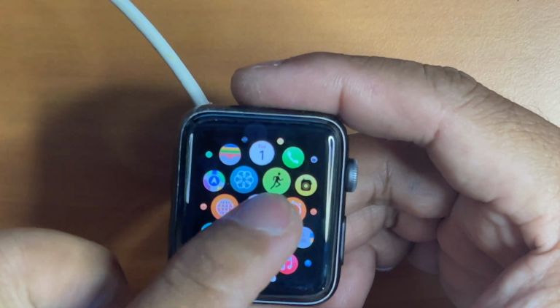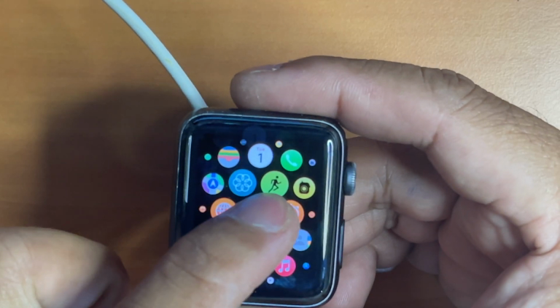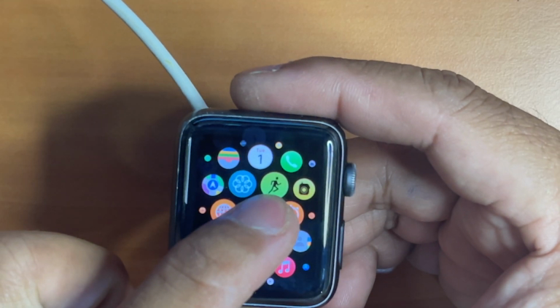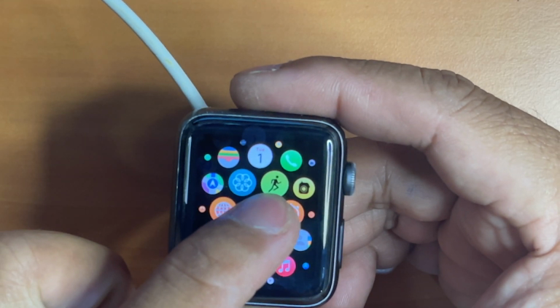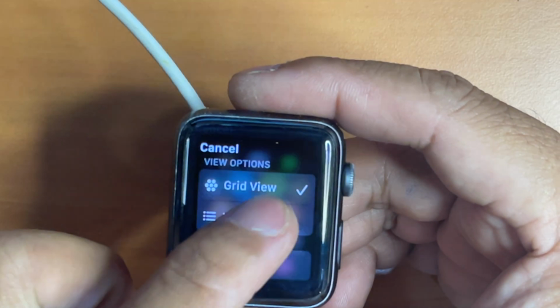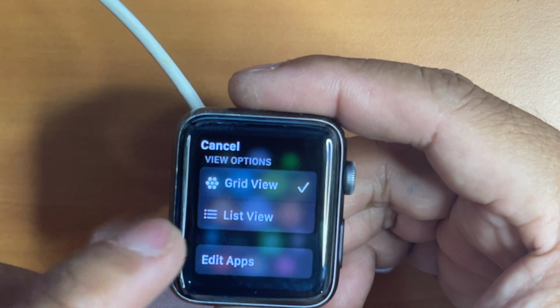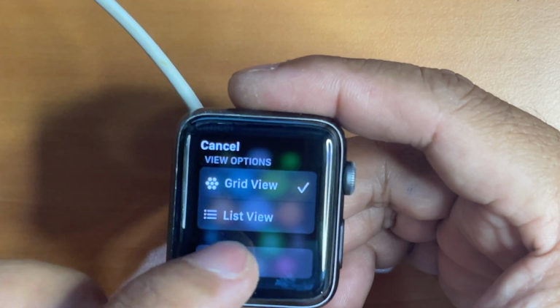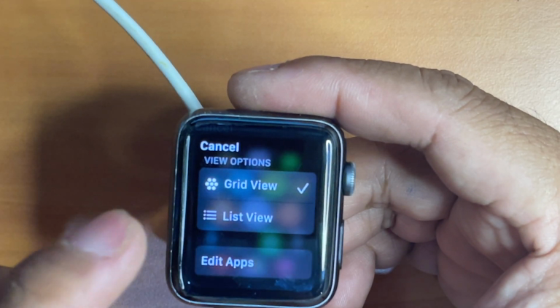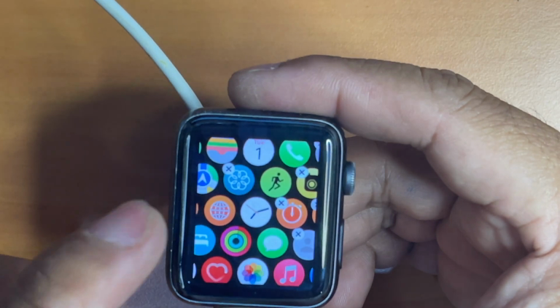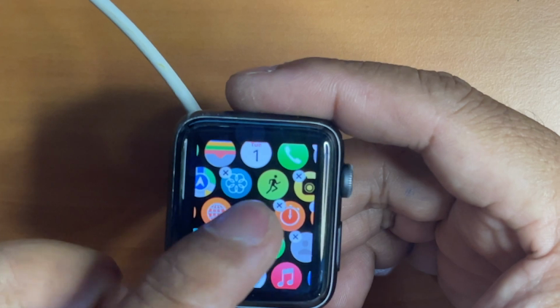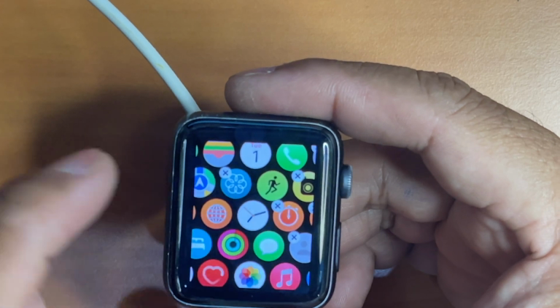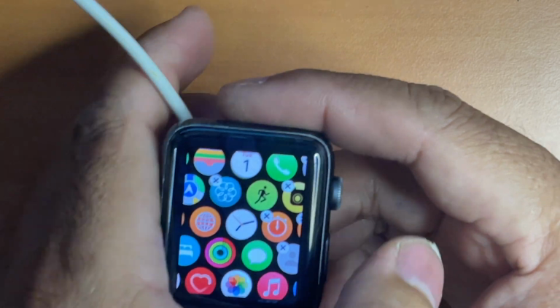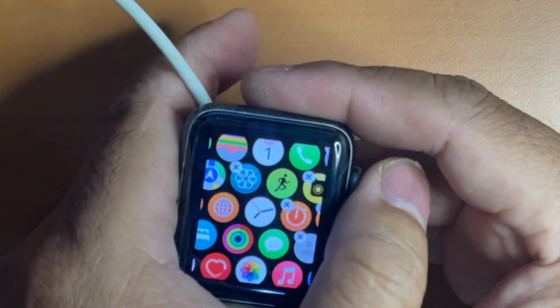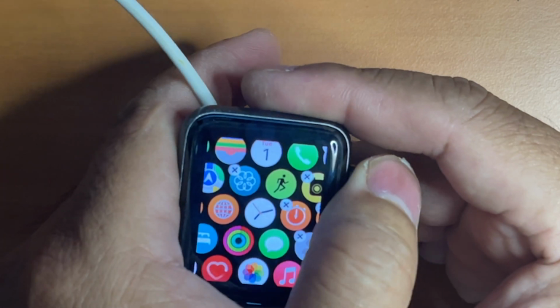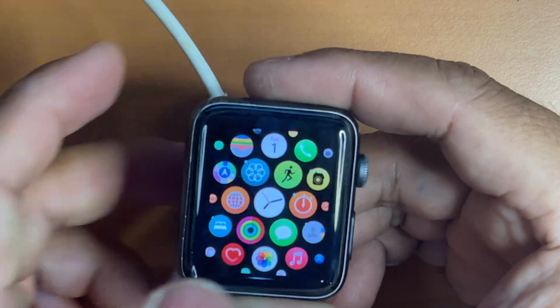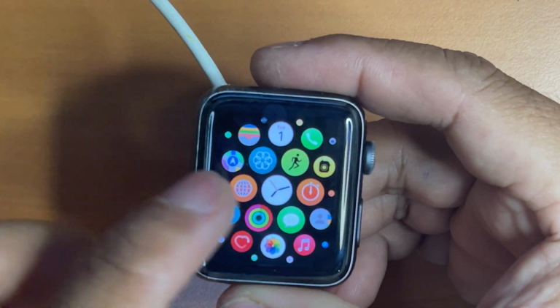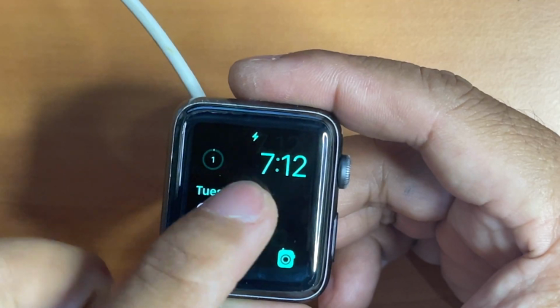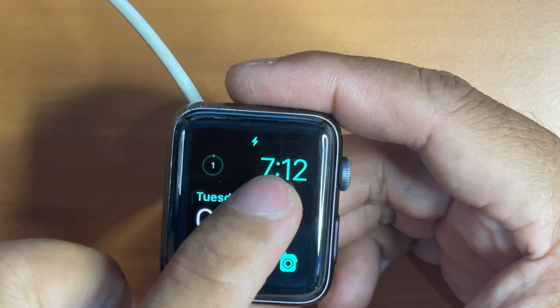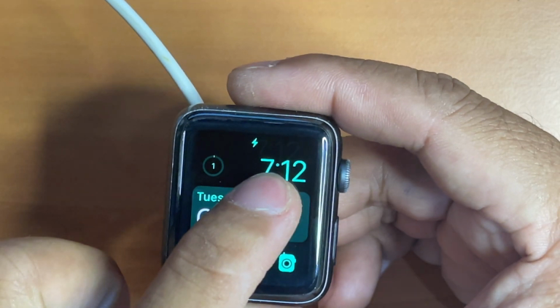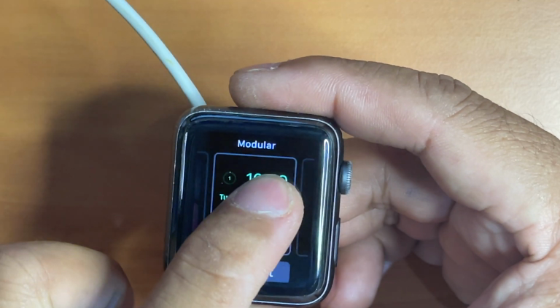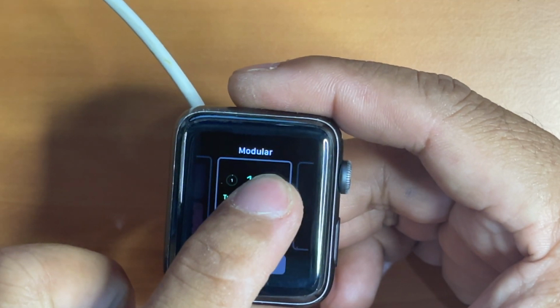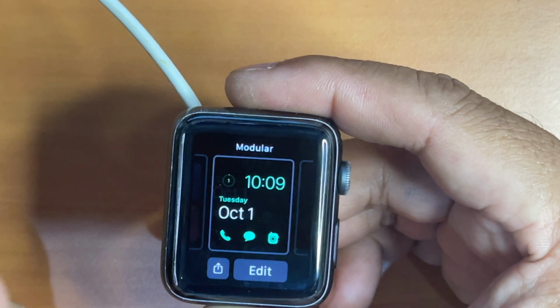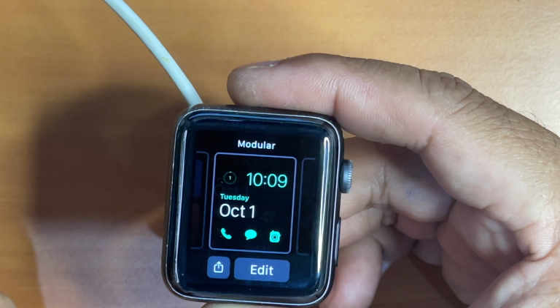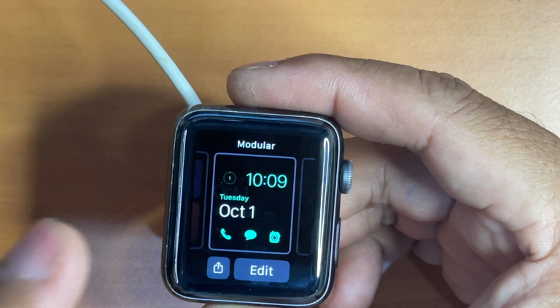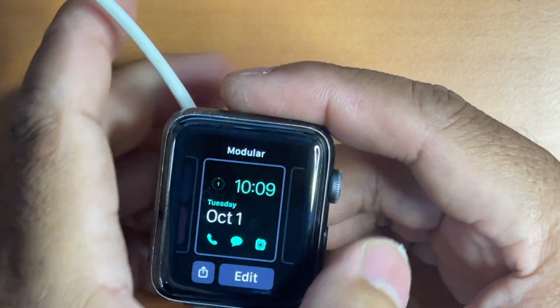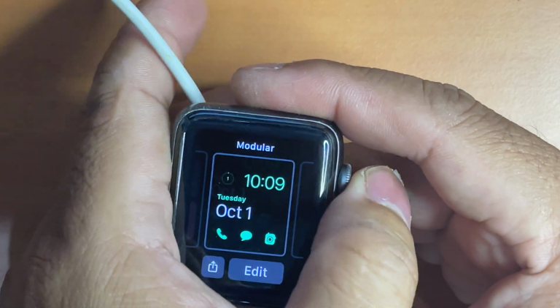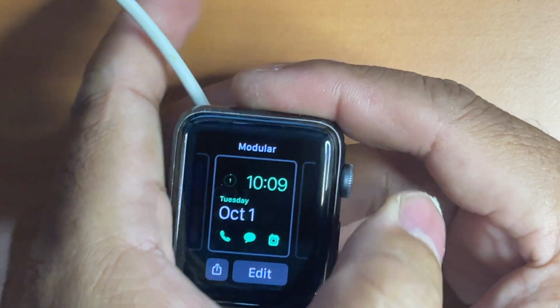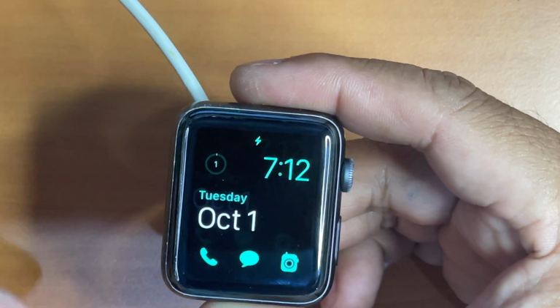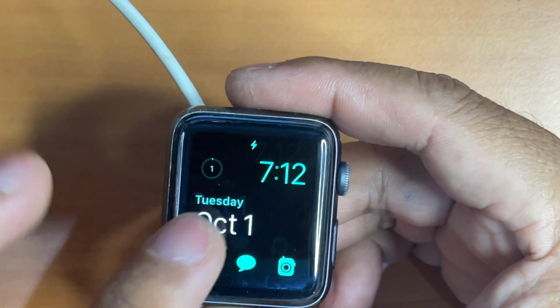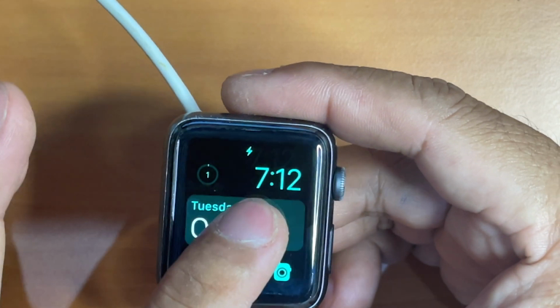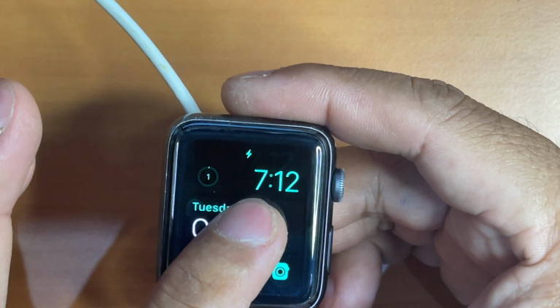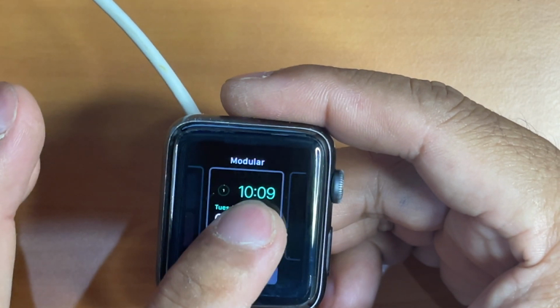Let's test a little bit more to ensure that it really works. As you can see, every time I try to force touch on my Apple Watch screen it works perfectly fine. So it means that this replacement was a success.